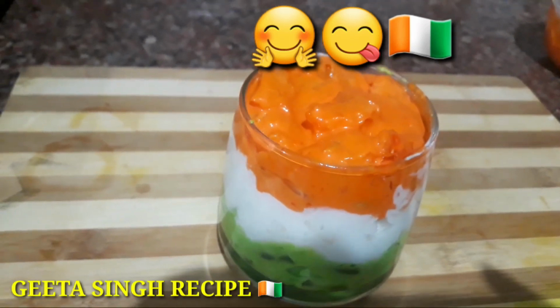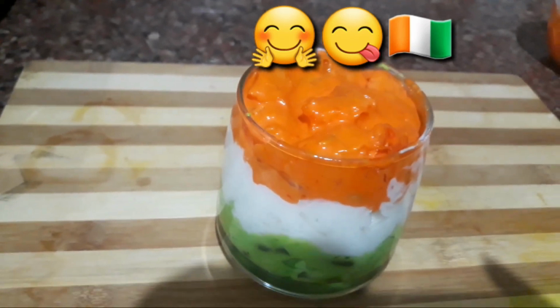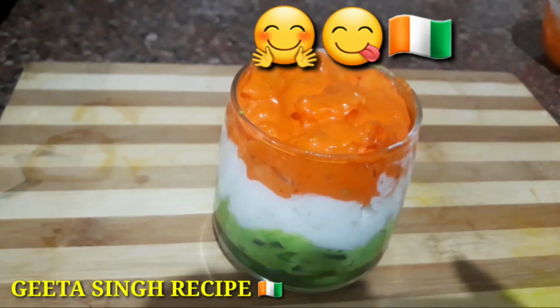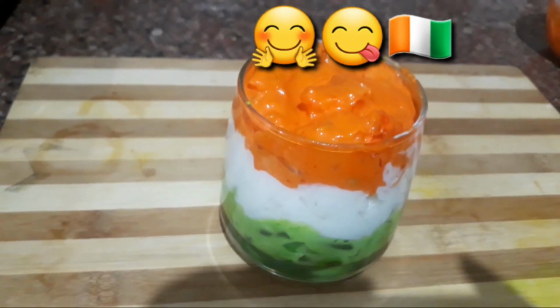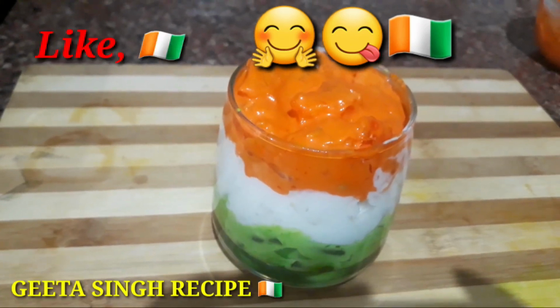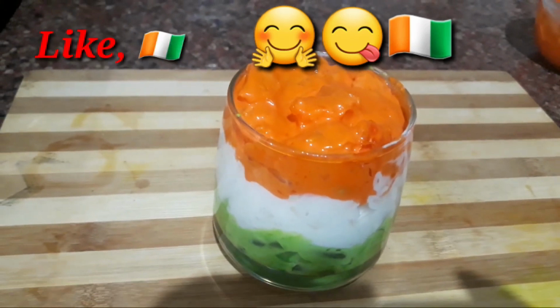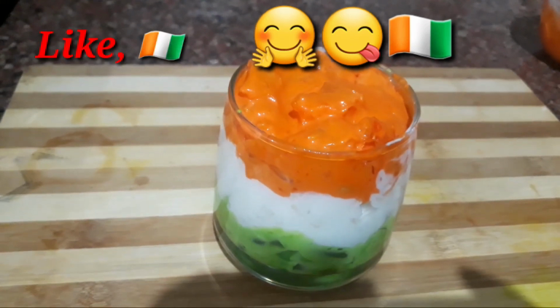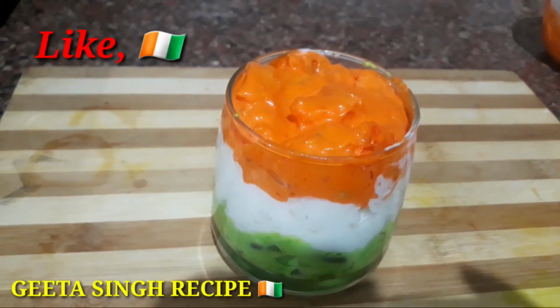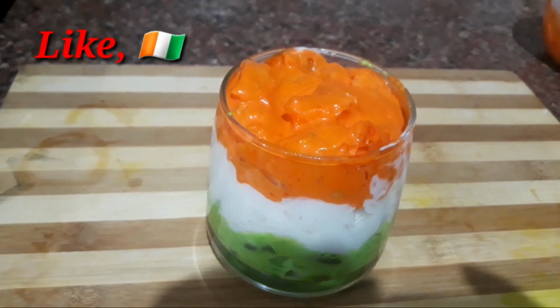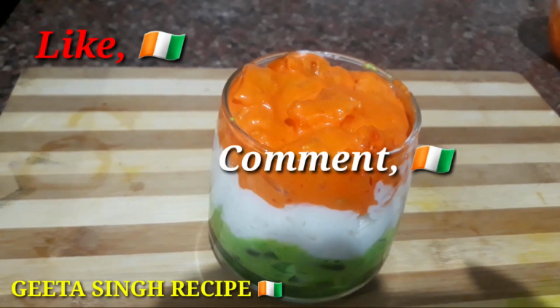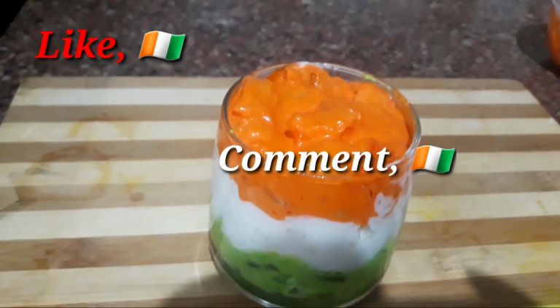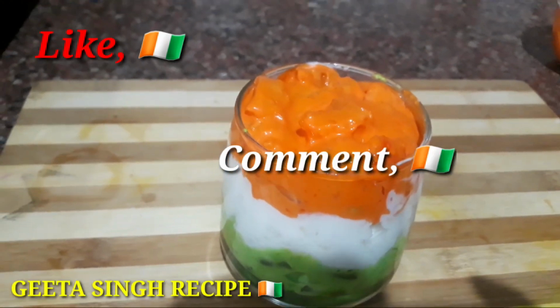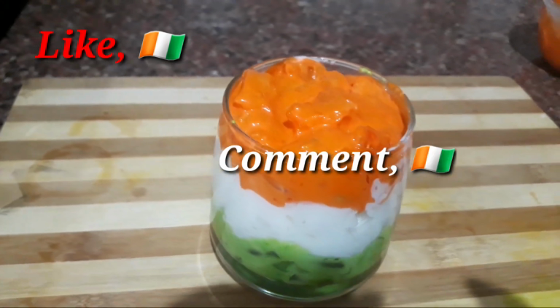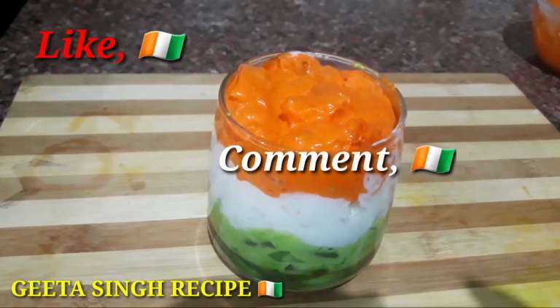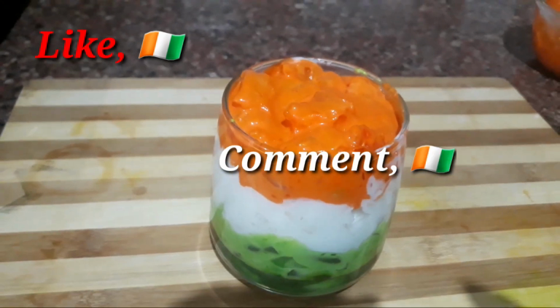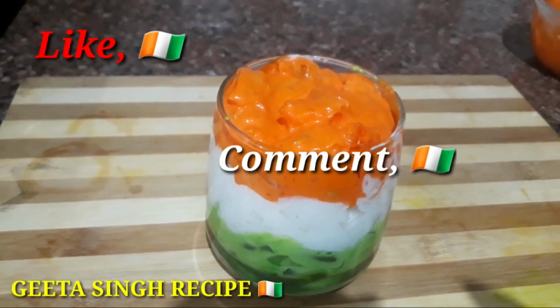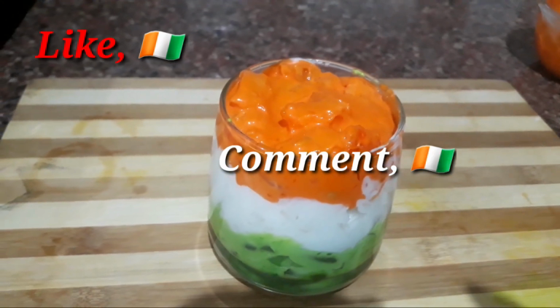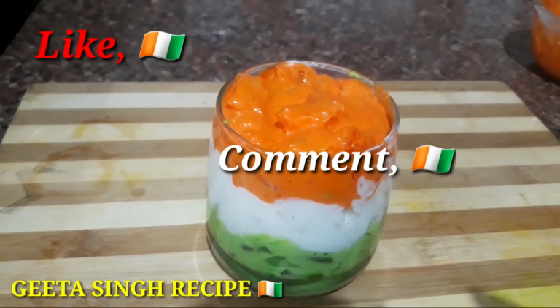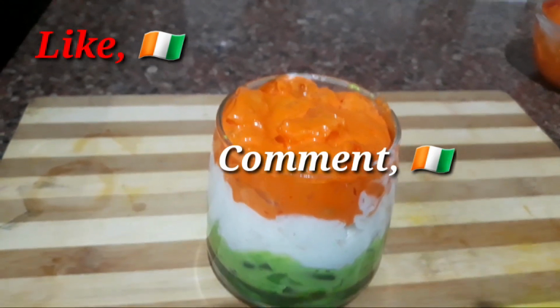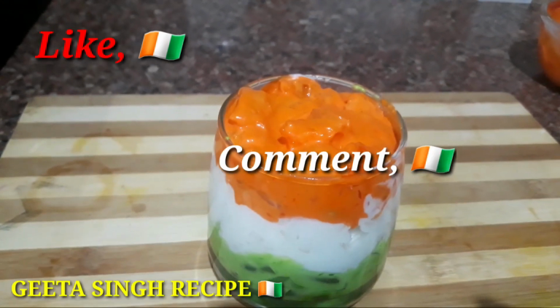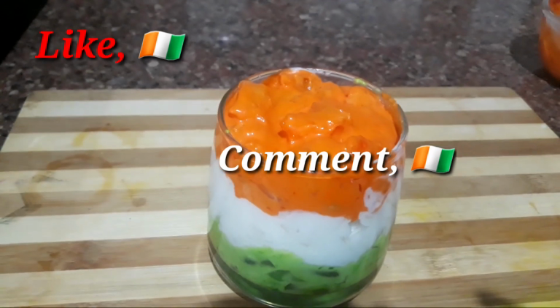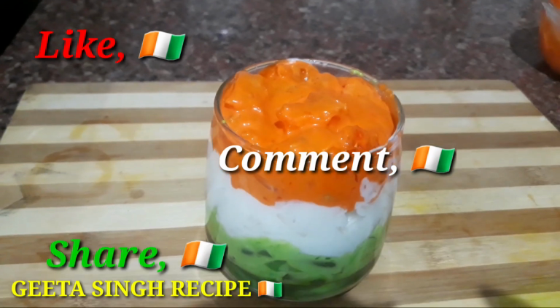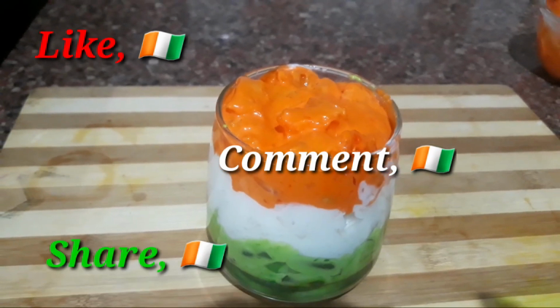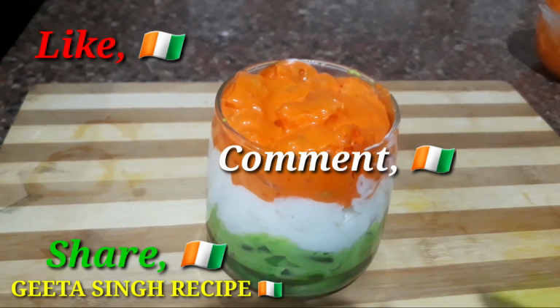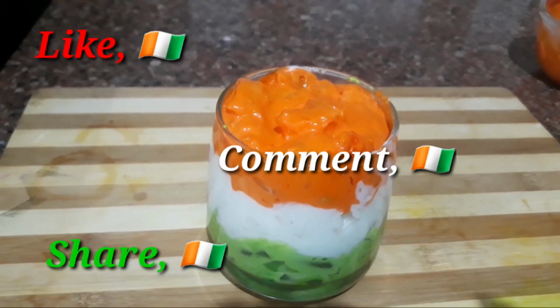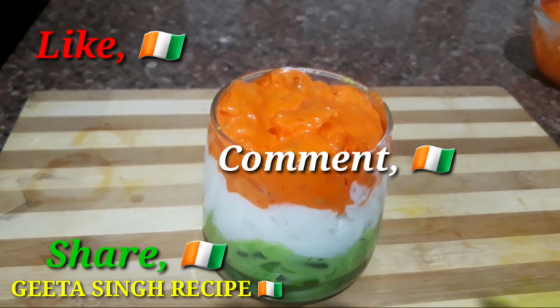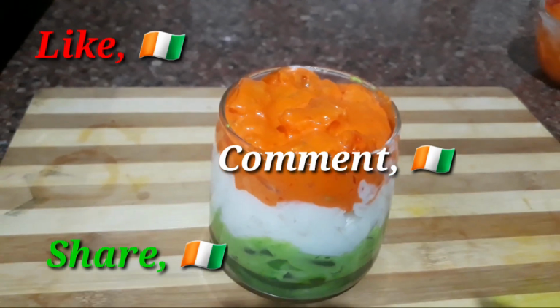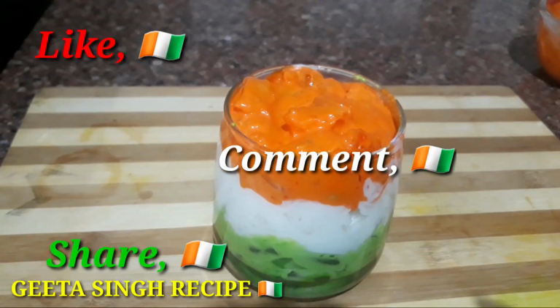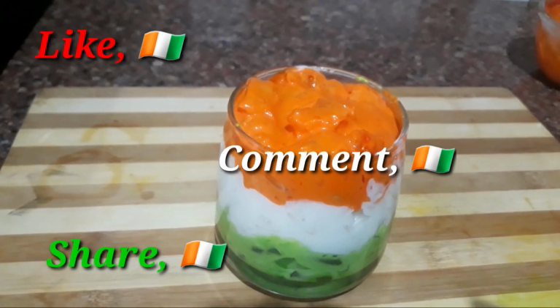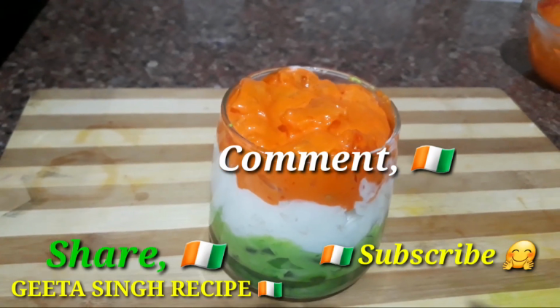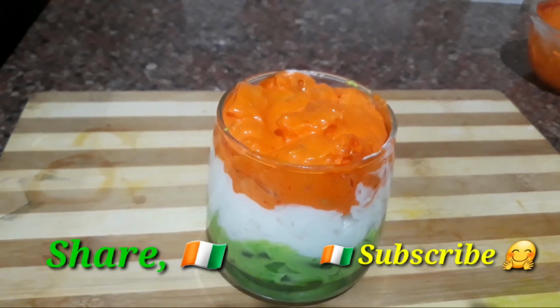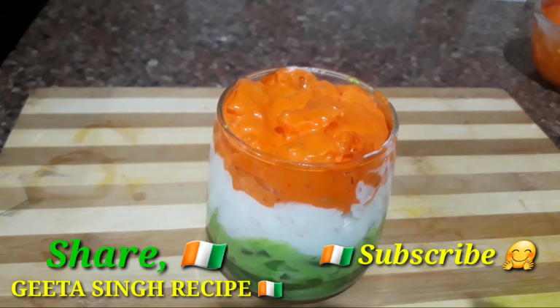If you like this video, don't forget to like, comment, share, and subscribe to my channel. Happy Republic Day to all!